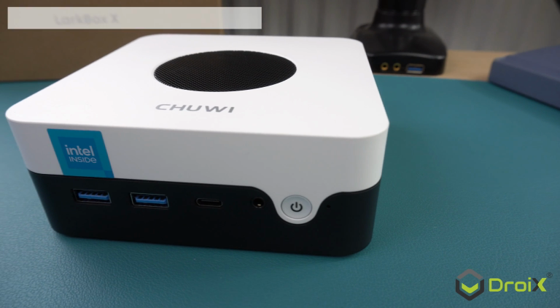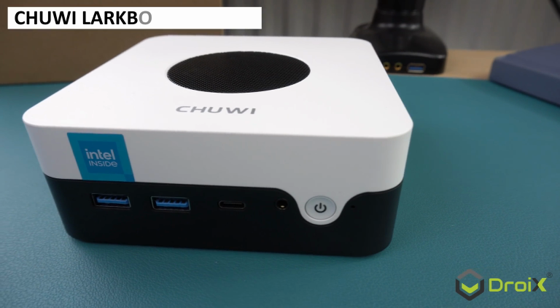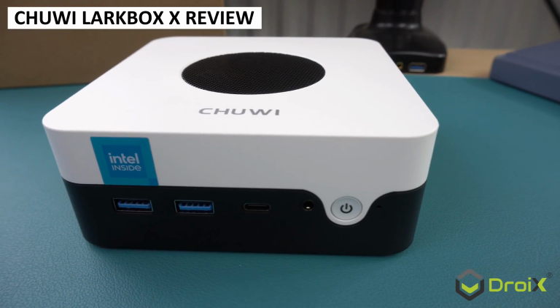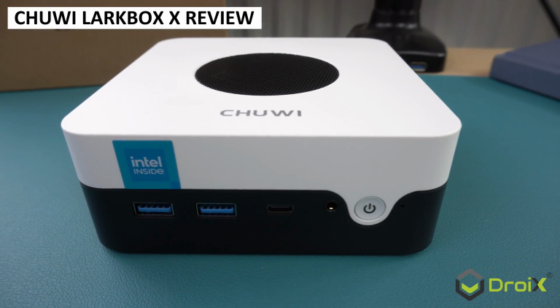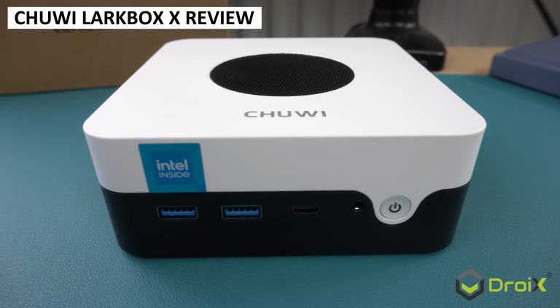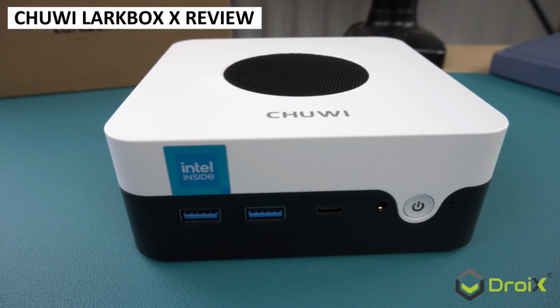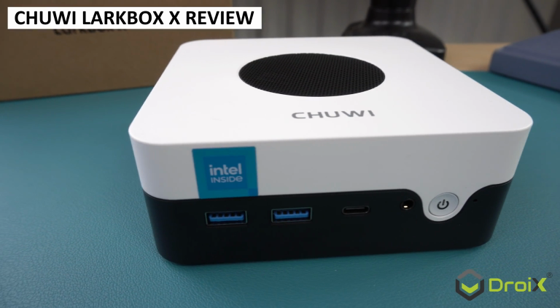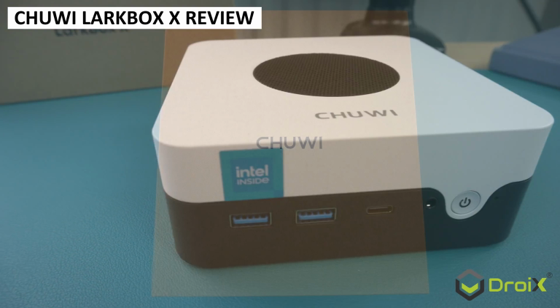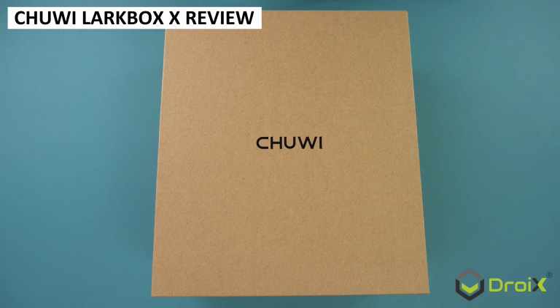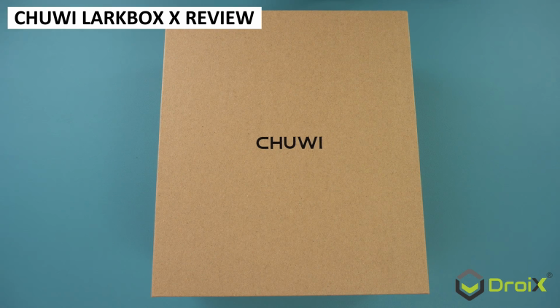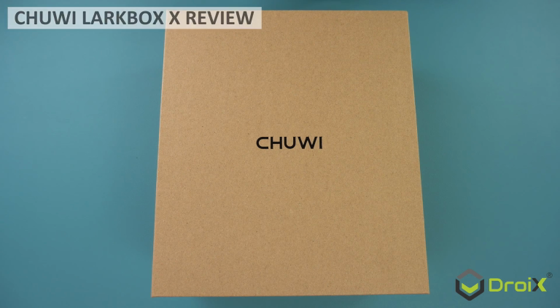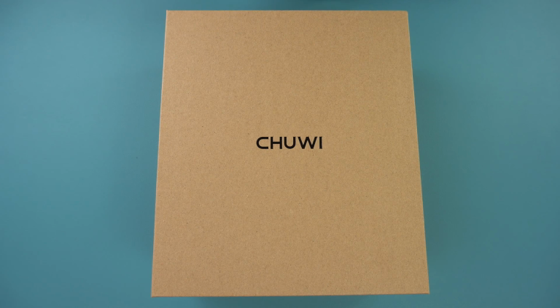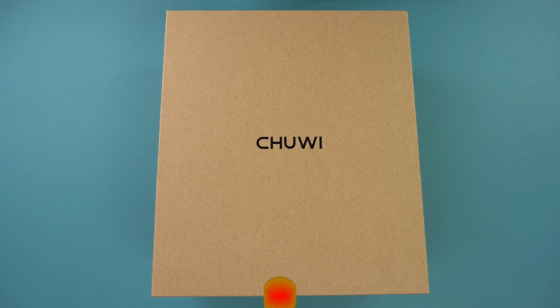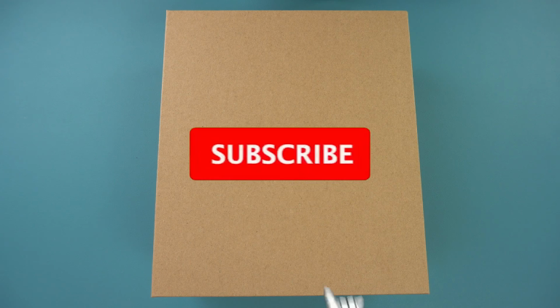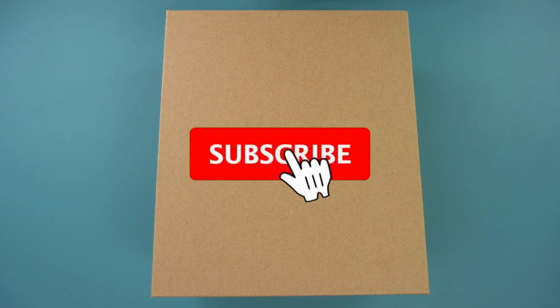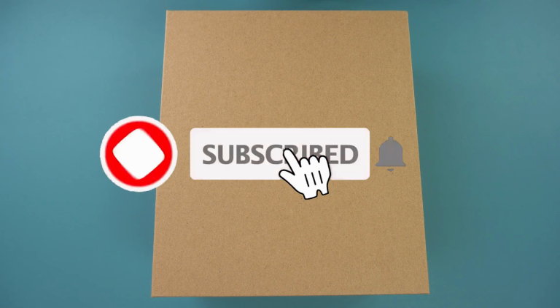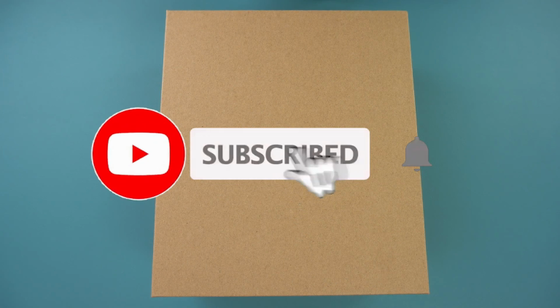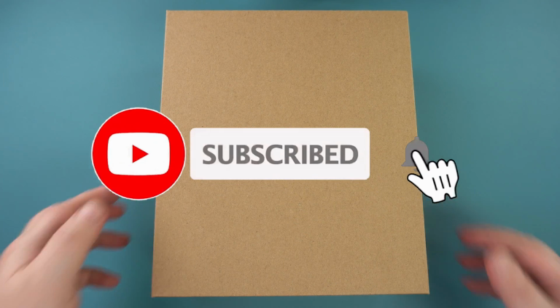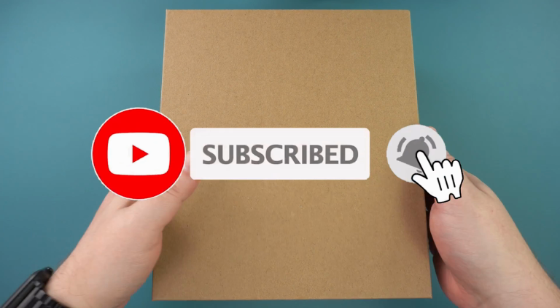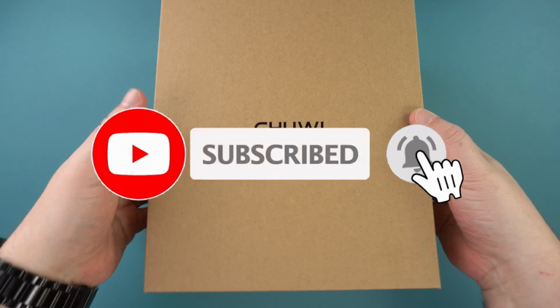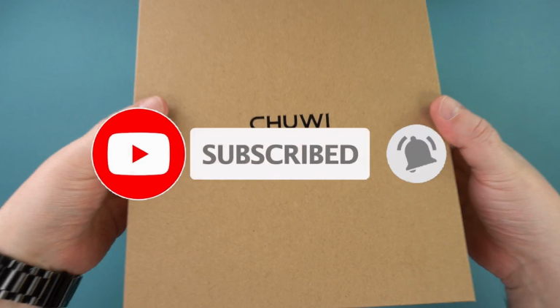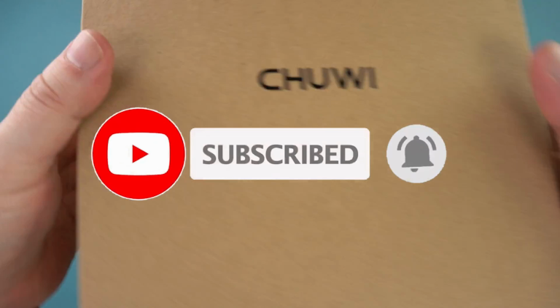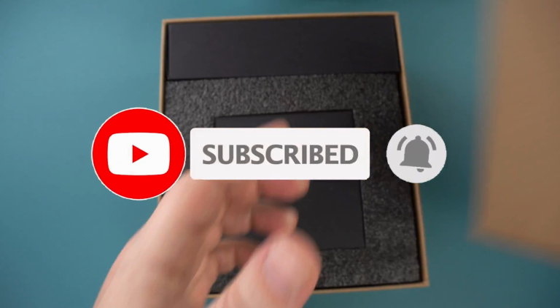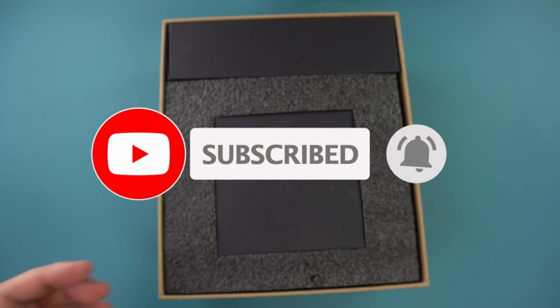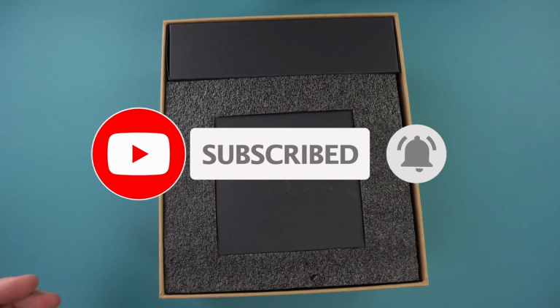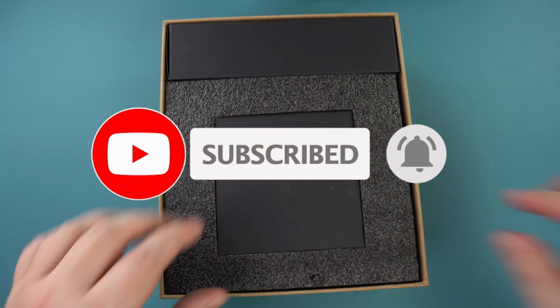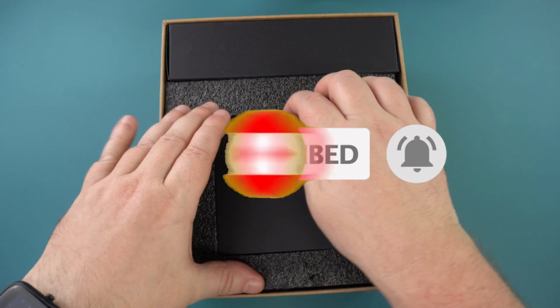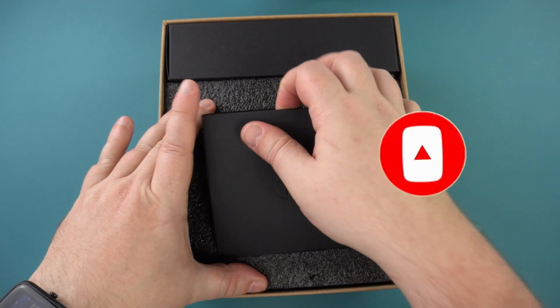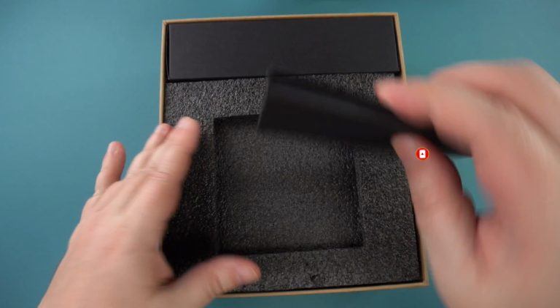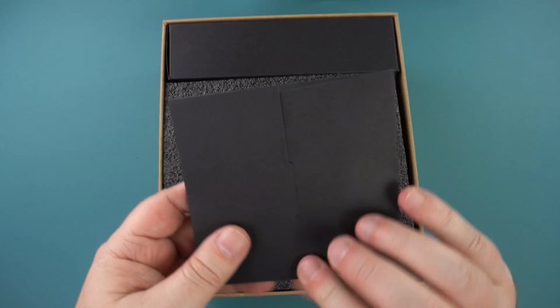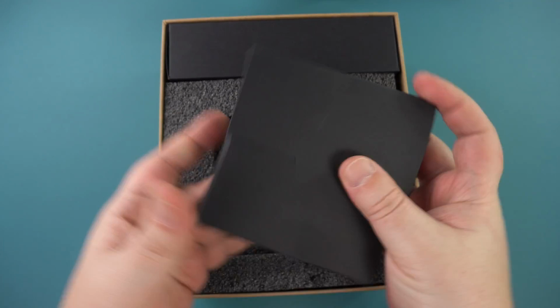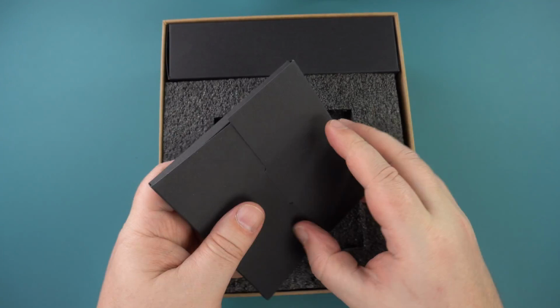Chewy may not be a name you are familiar with. We weren't until we were offered the Lark Box X Mini PC to review. Let's take a look and see how it compares with other similar mini PCs, including Minis Forum and Ace PC.